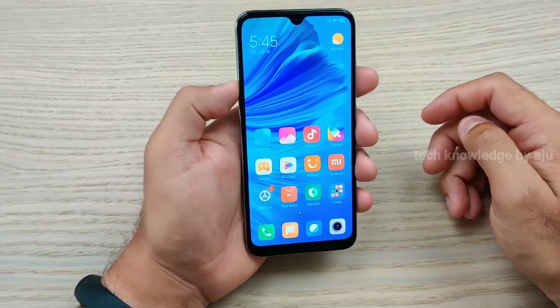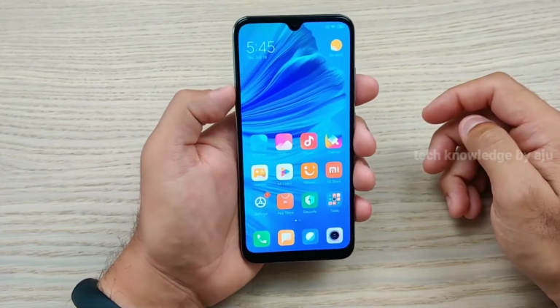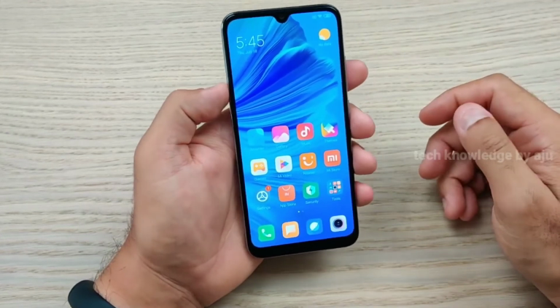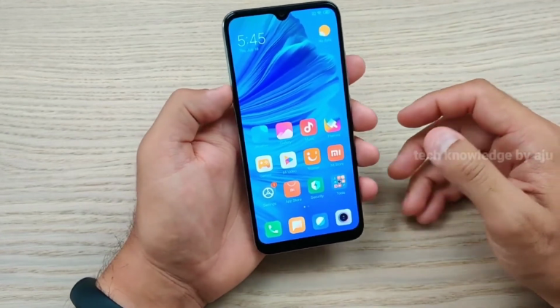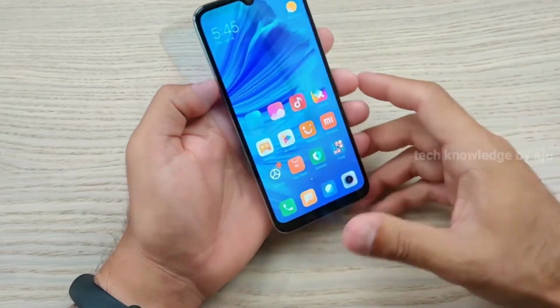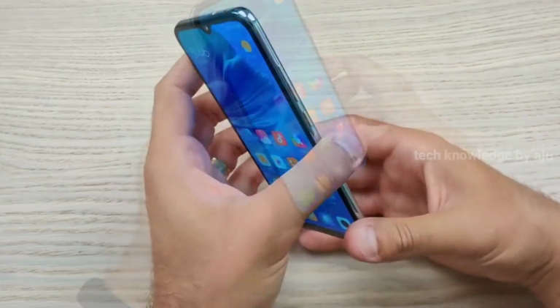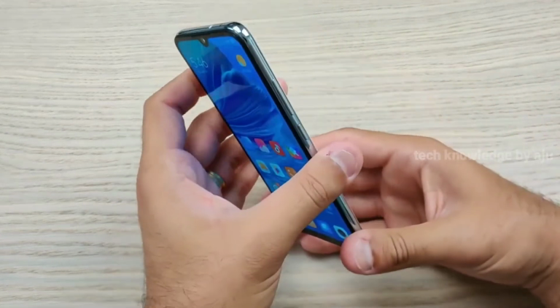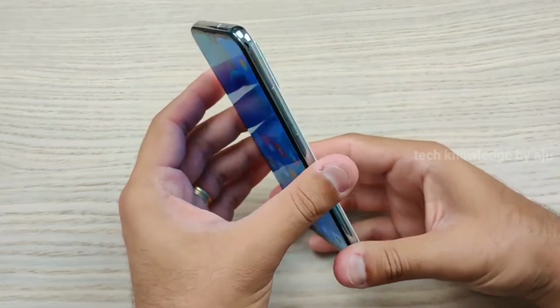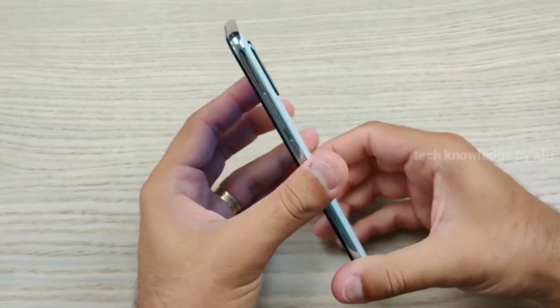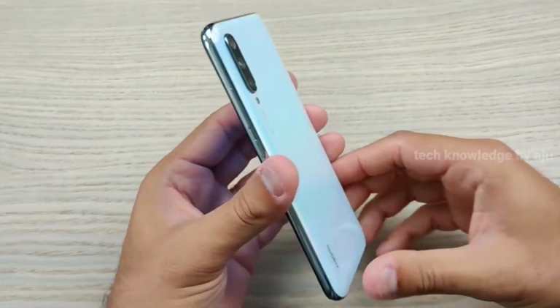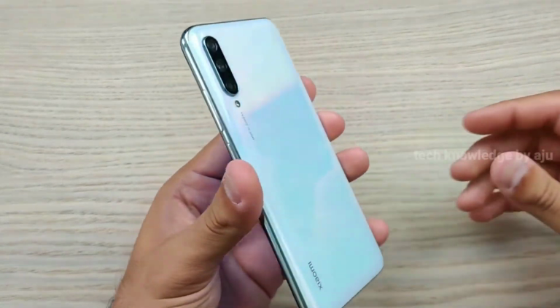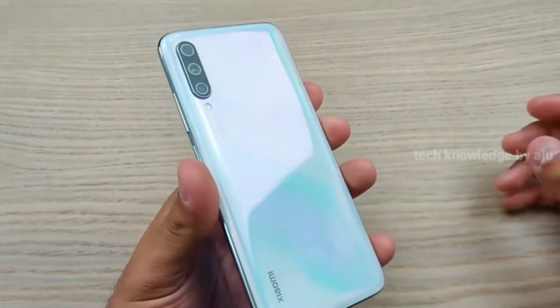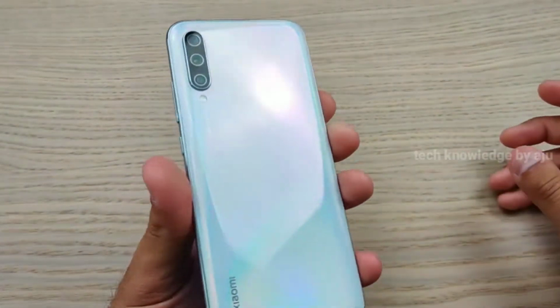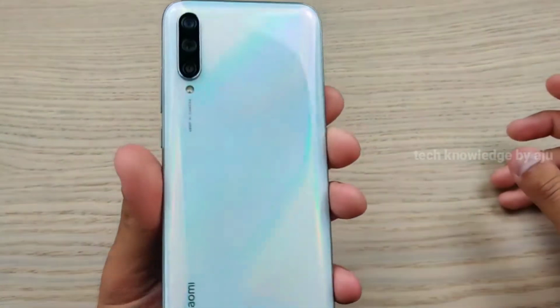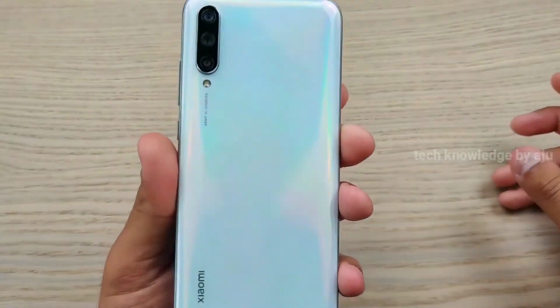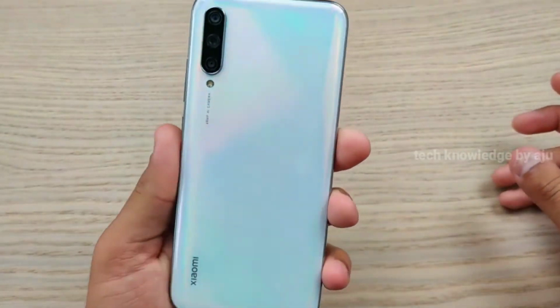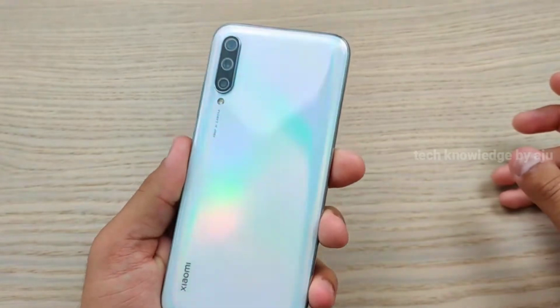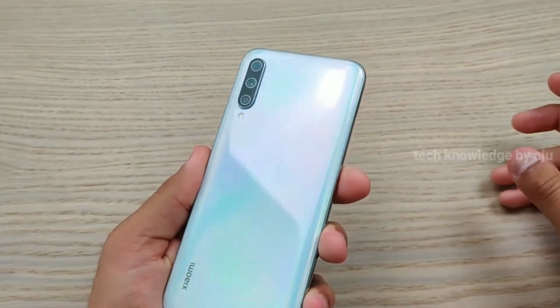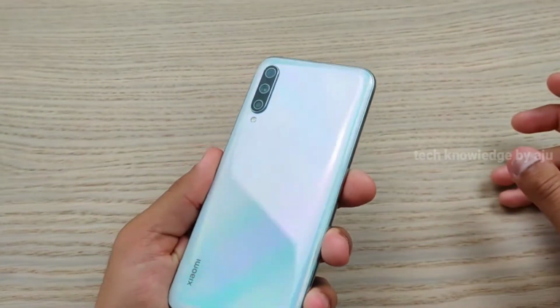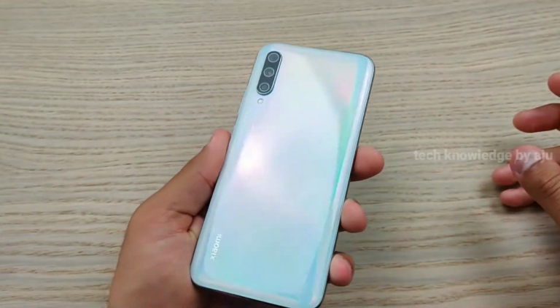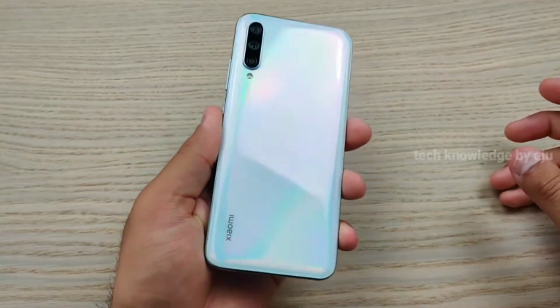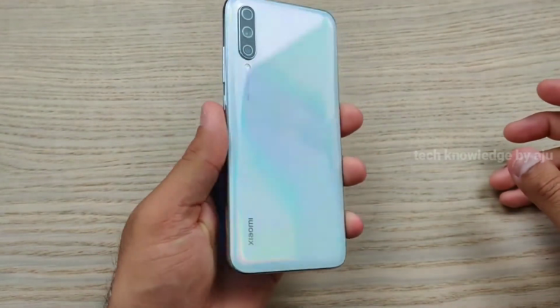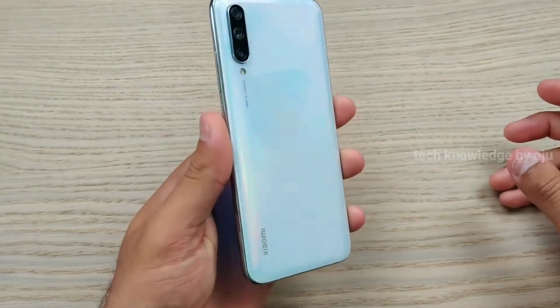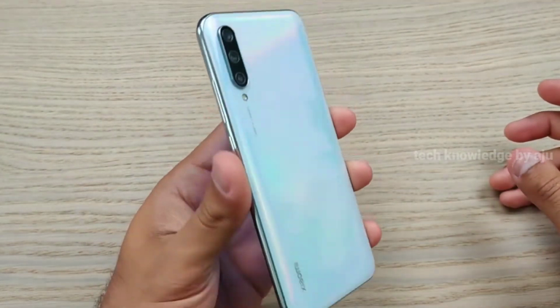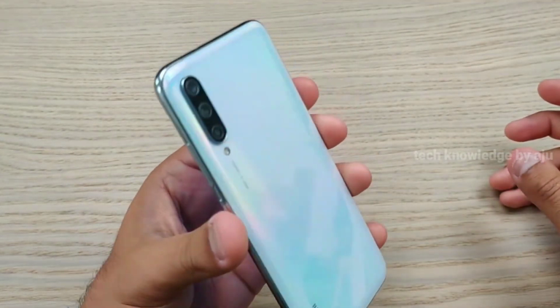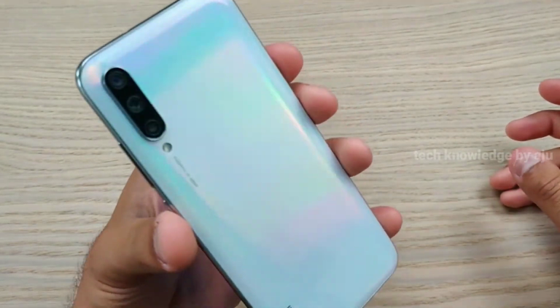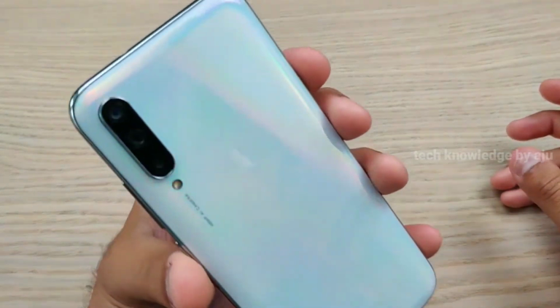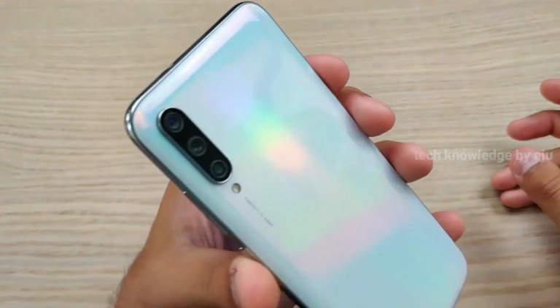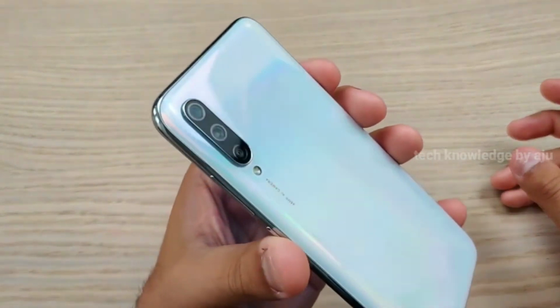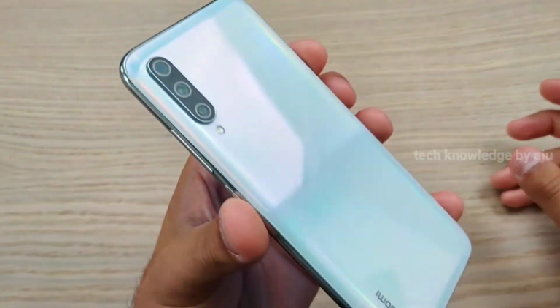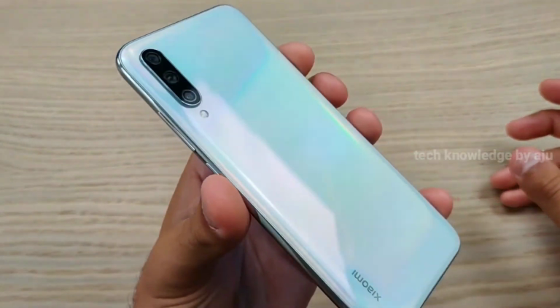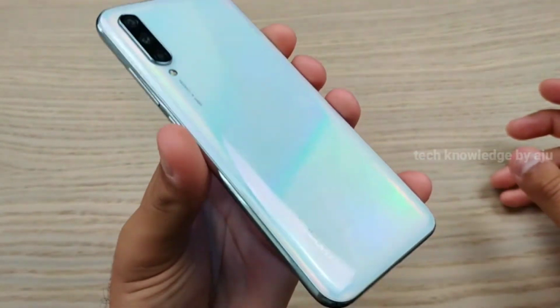It has Corning Gorilla Glass 5 protection. The screen-to-body ratio is quite high. If you look at the back, you can see it is very nice.